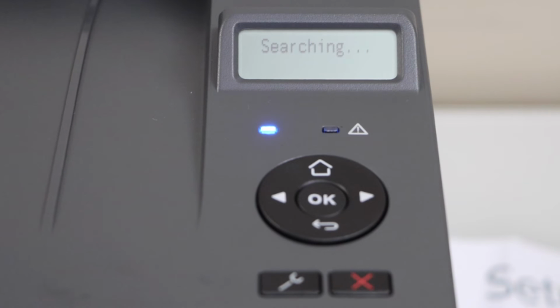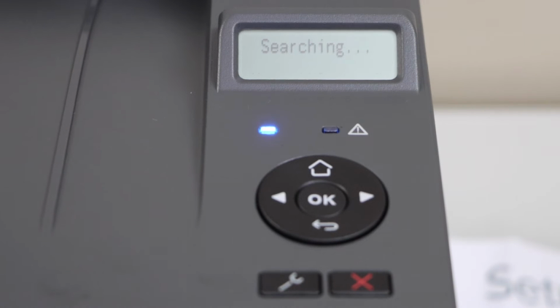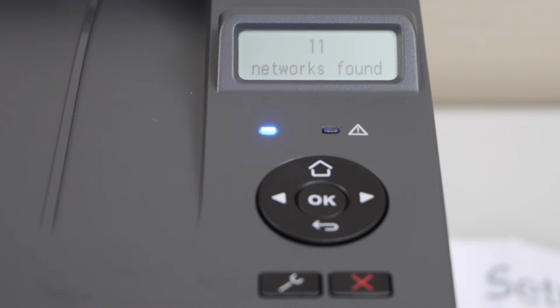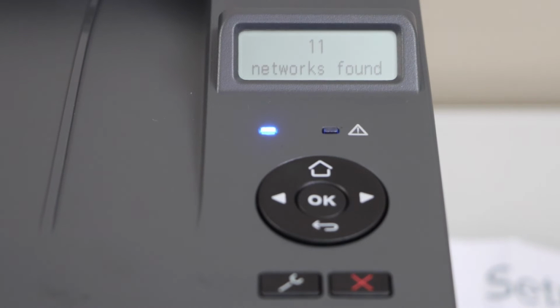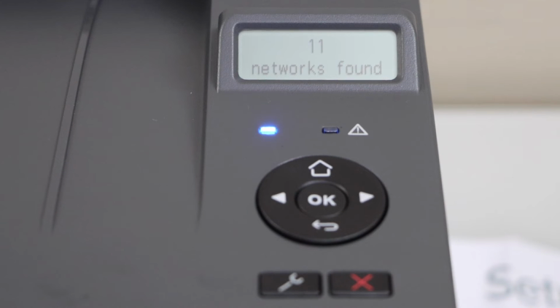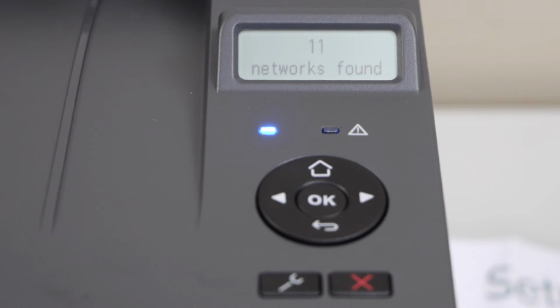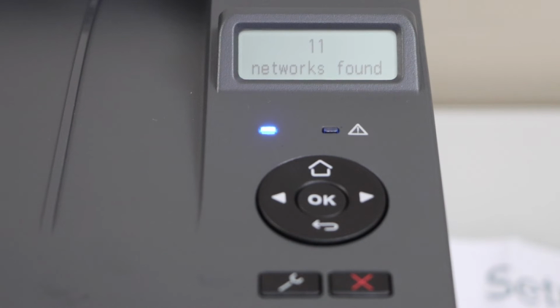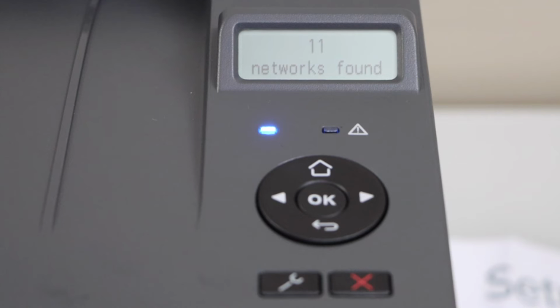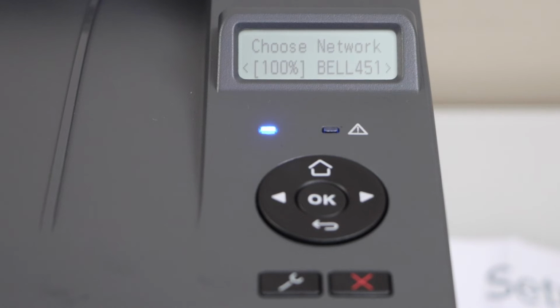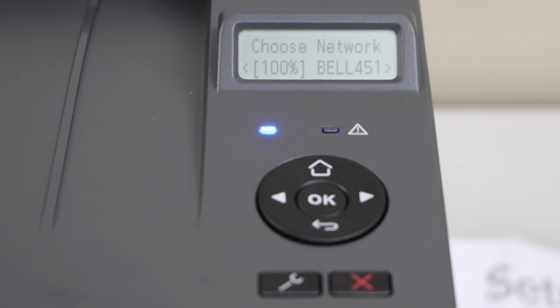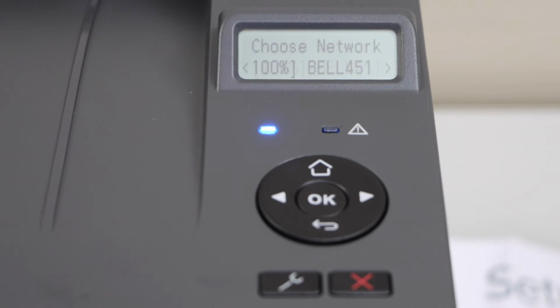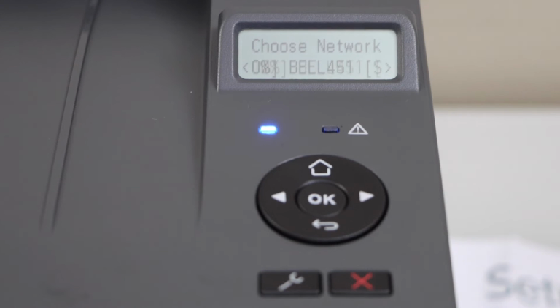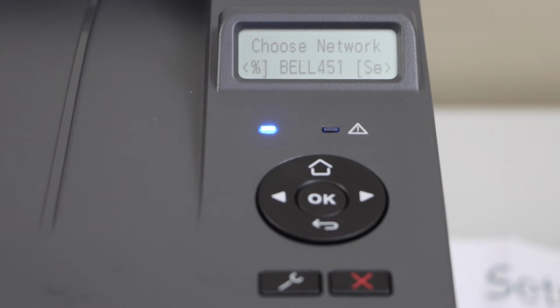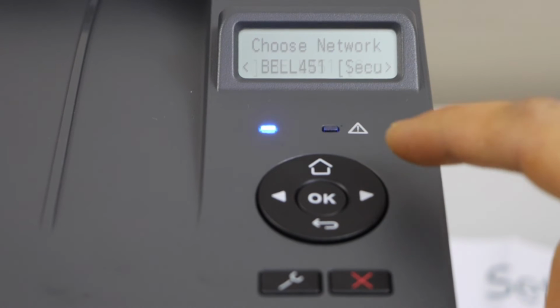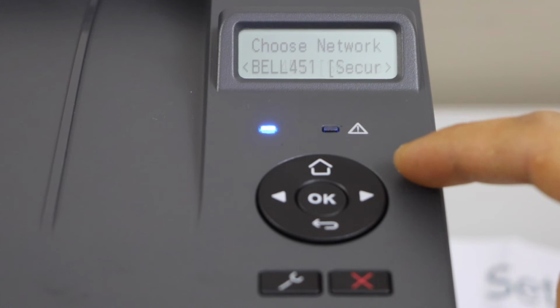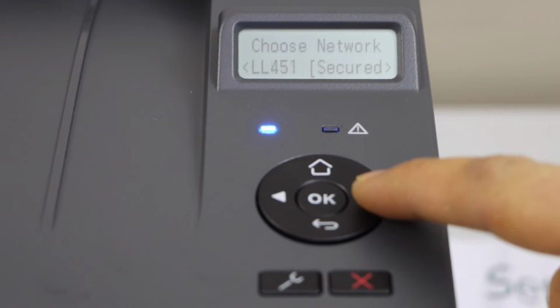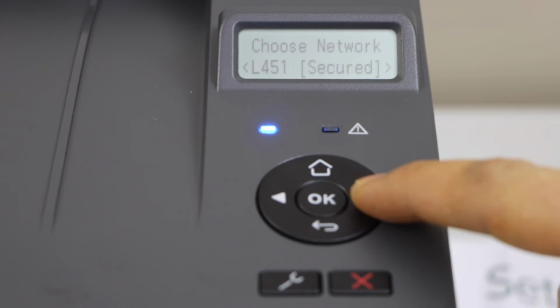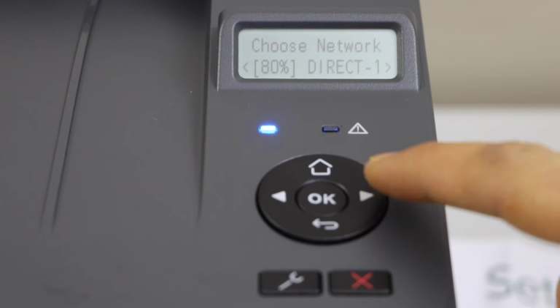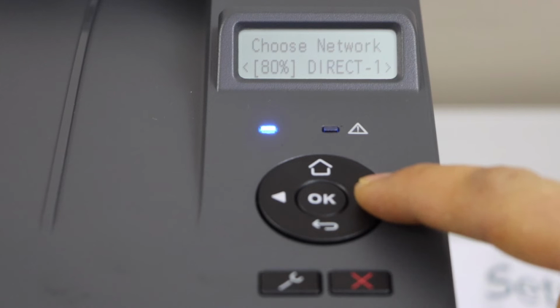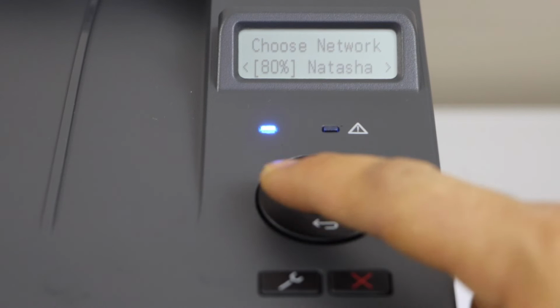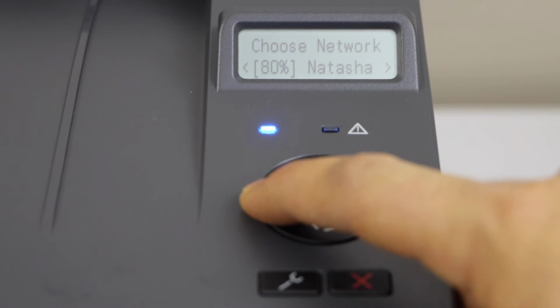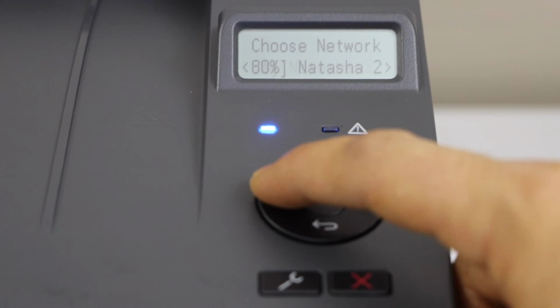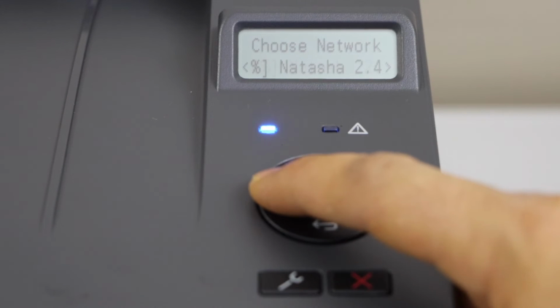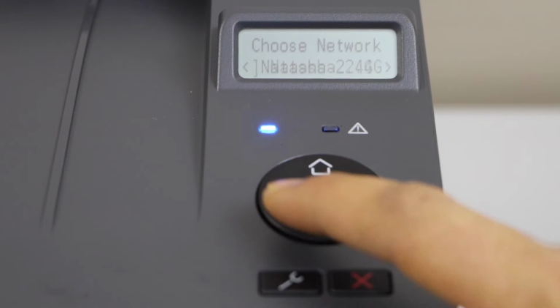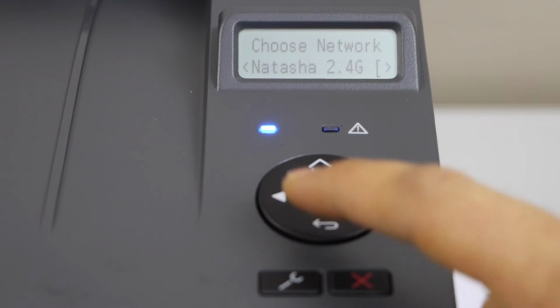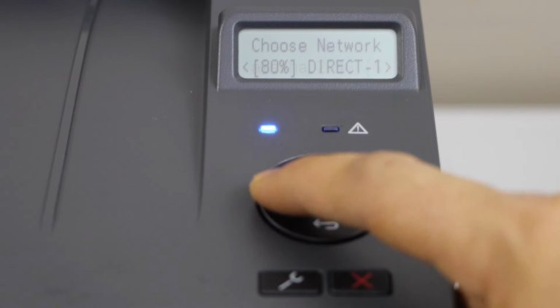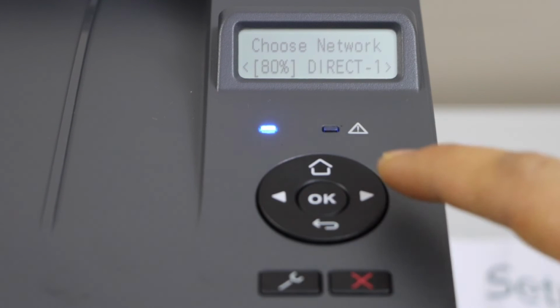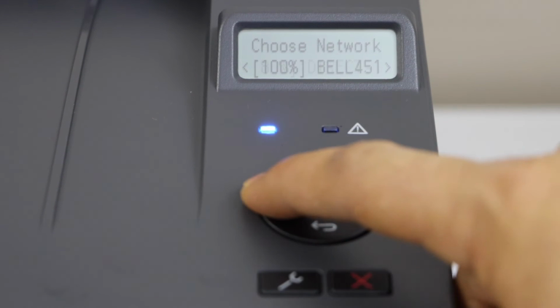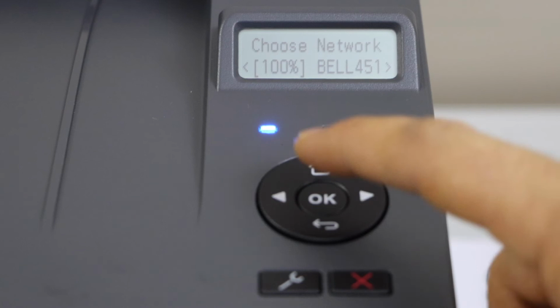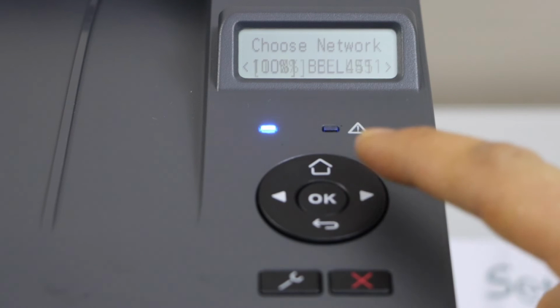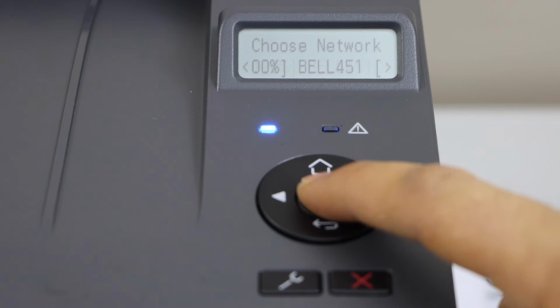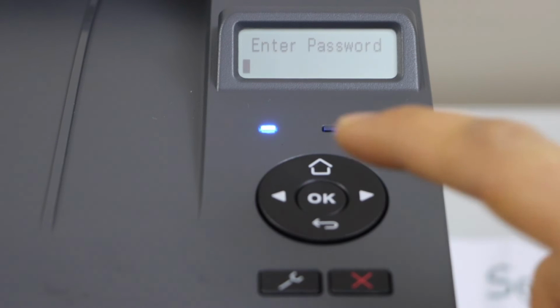It will give you a list of wireless routers. You just have to select your Wi-Fi. If you don't see it, you can scroll ahead. Then click on the OK button.